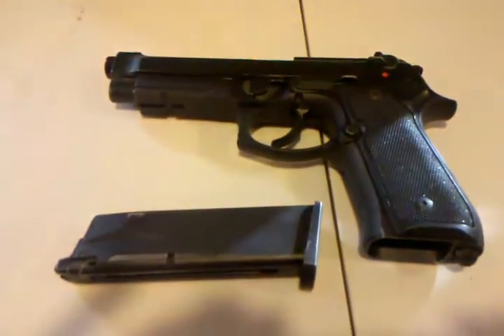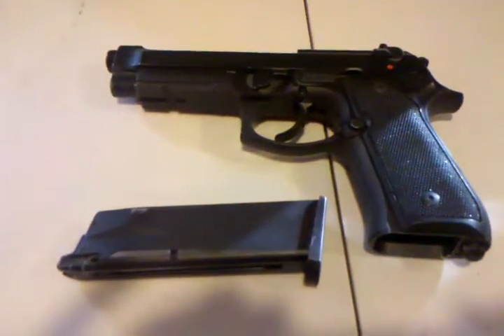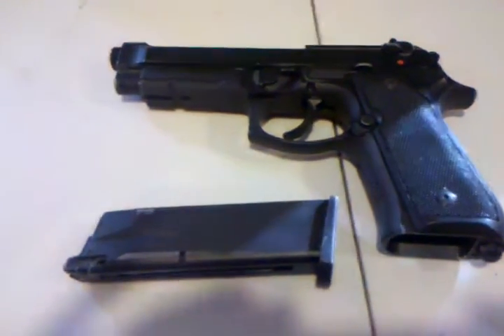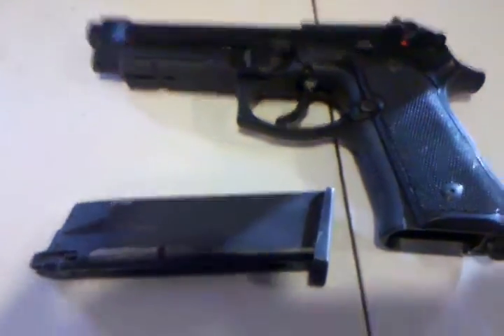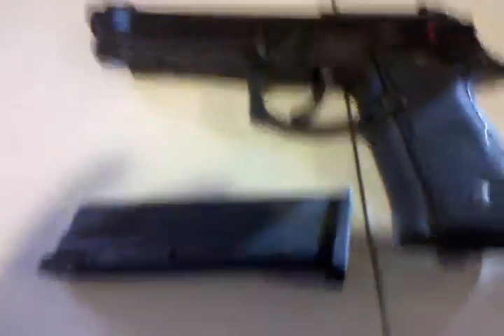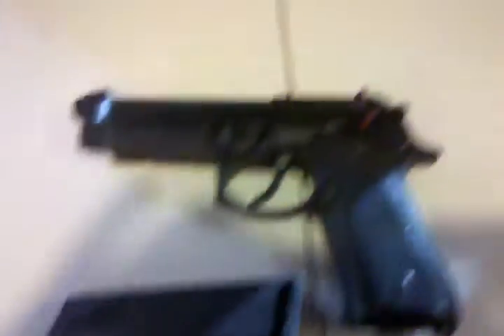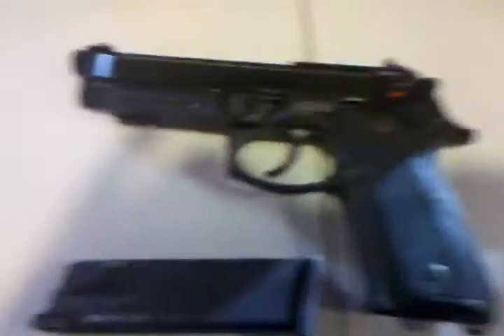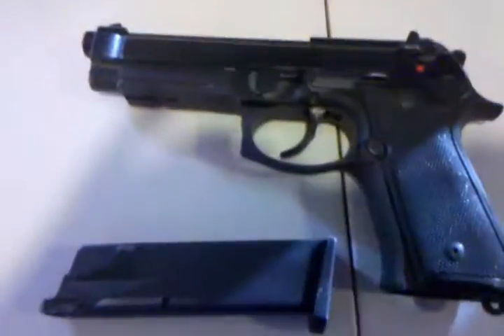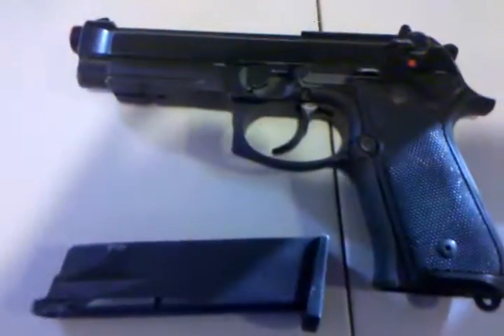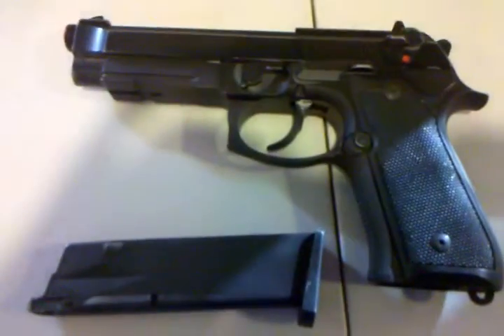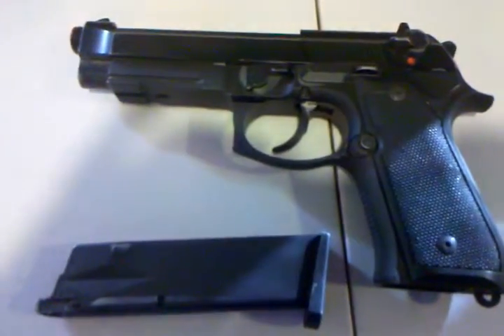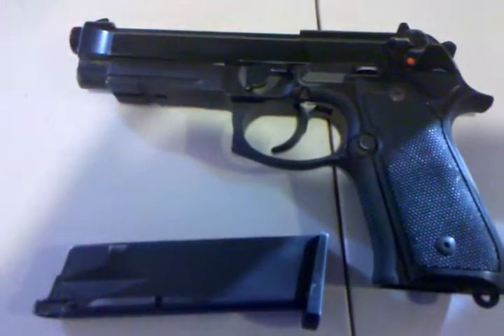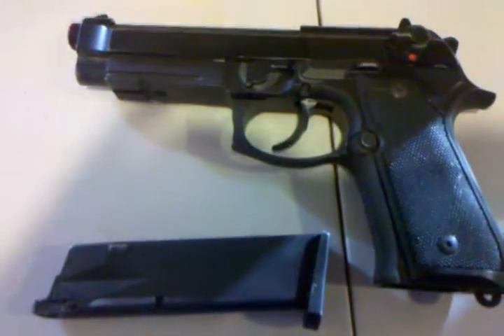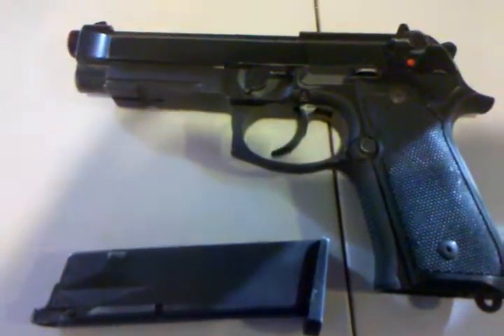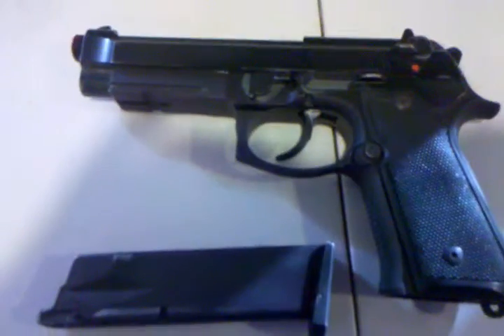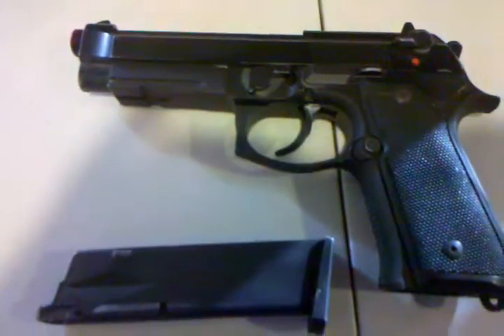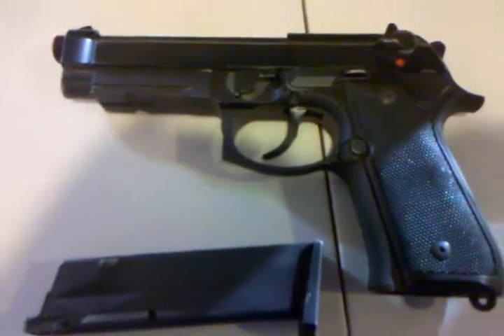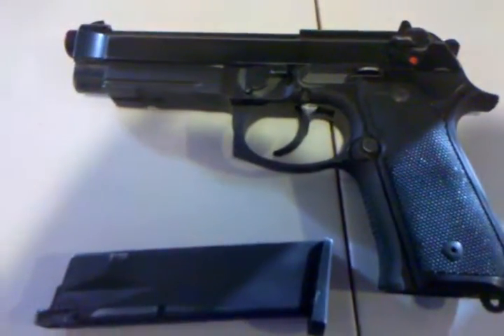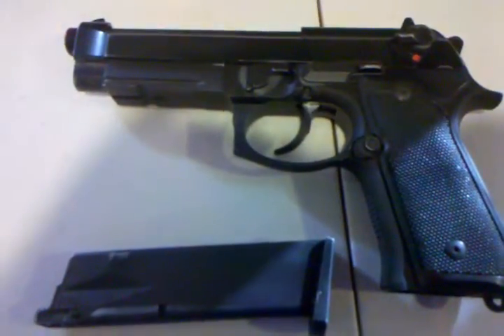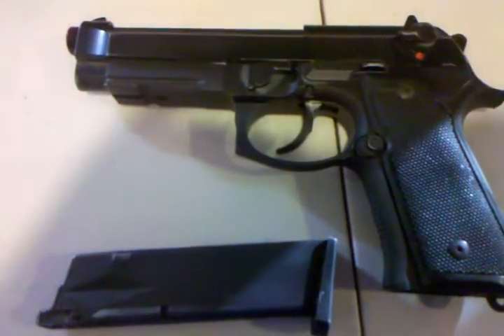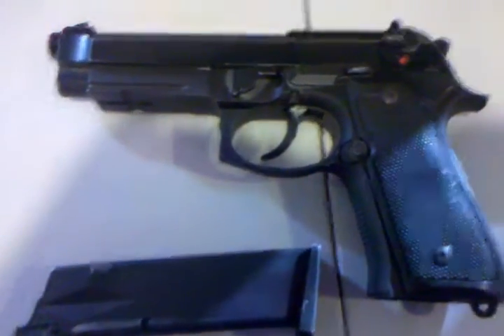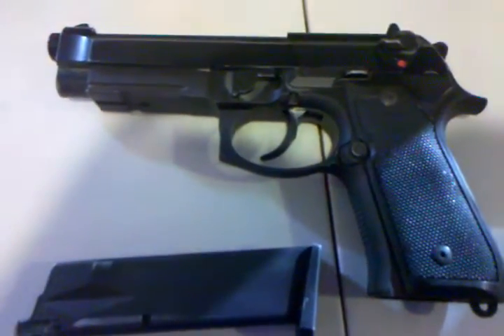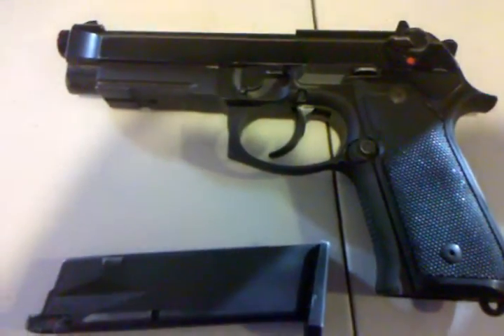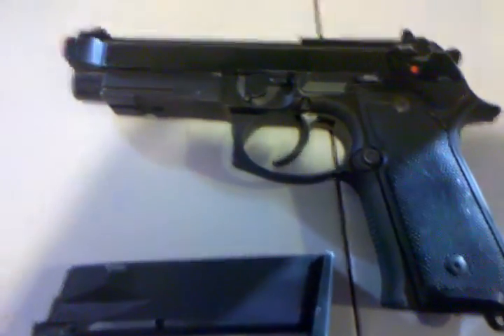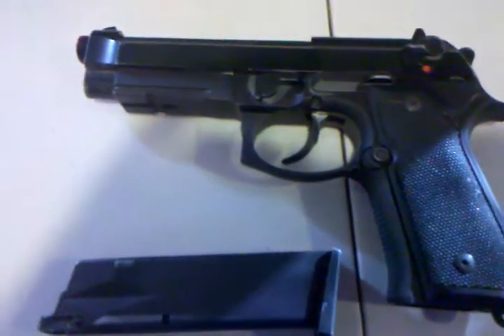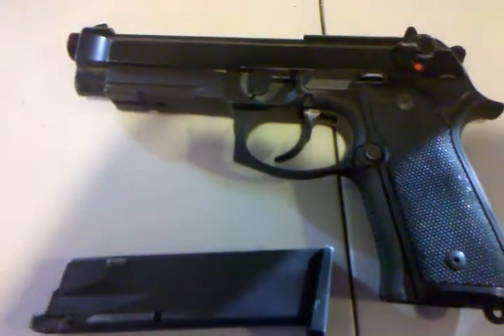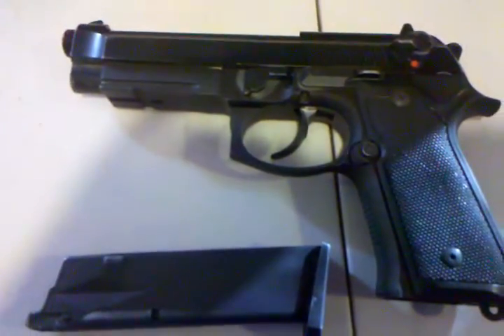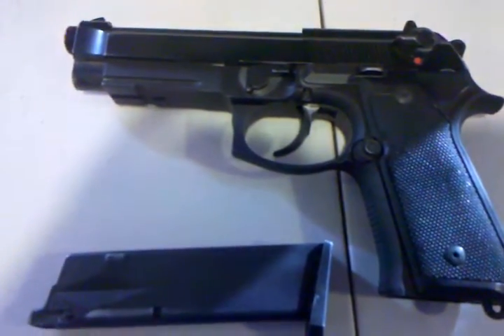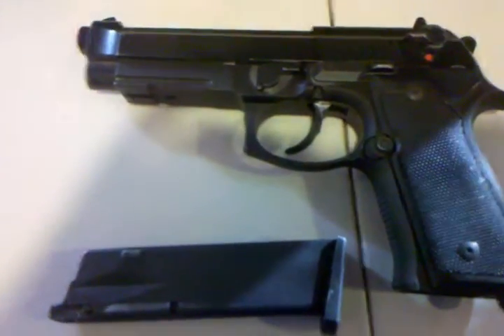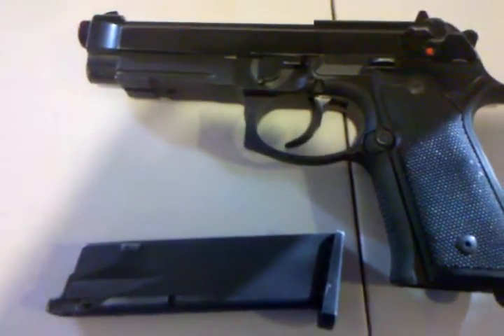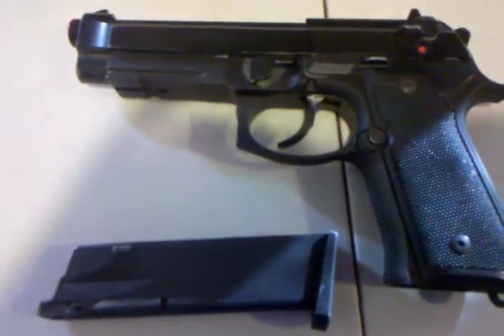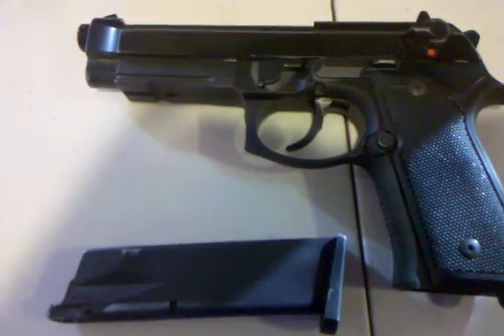Hello YouTube, this is L.I. Infidel Airsofters with another review. This is the HFC M9 — this is an older model, and it is not full auto.